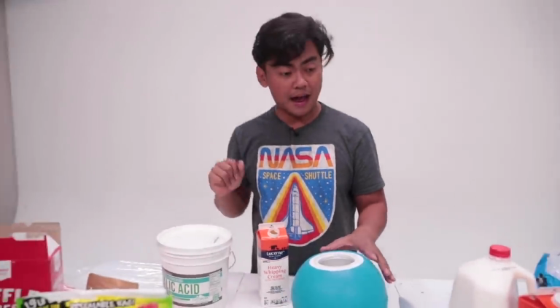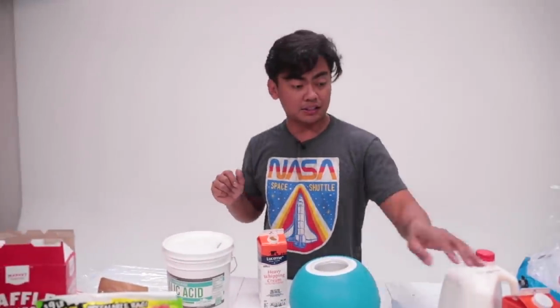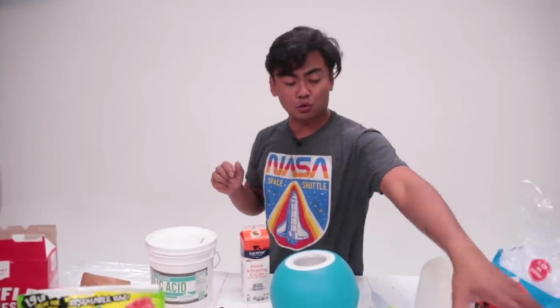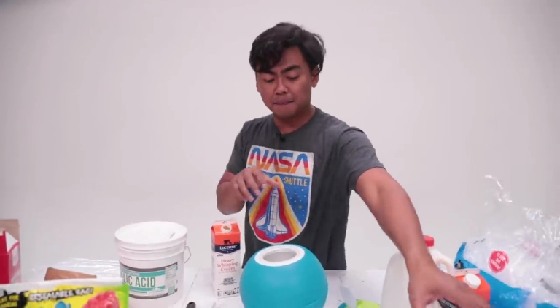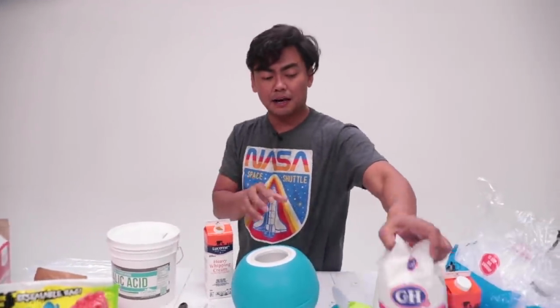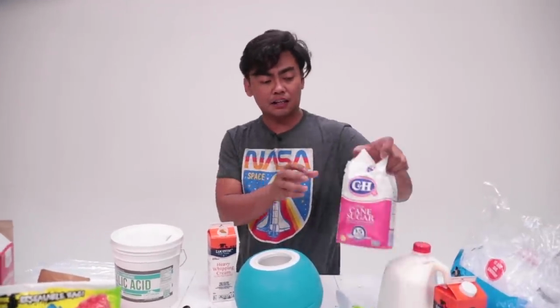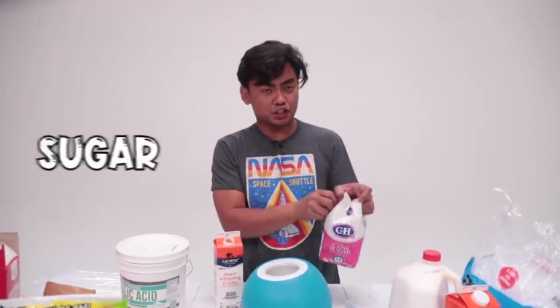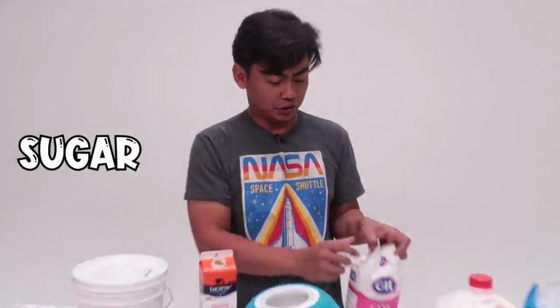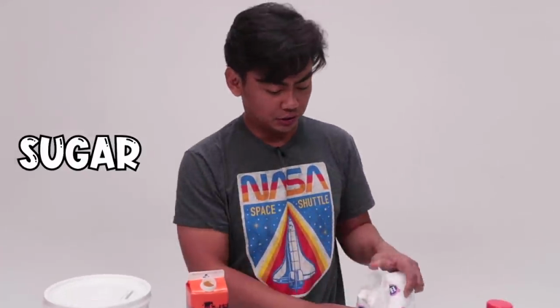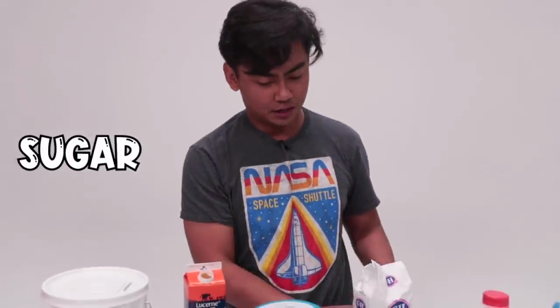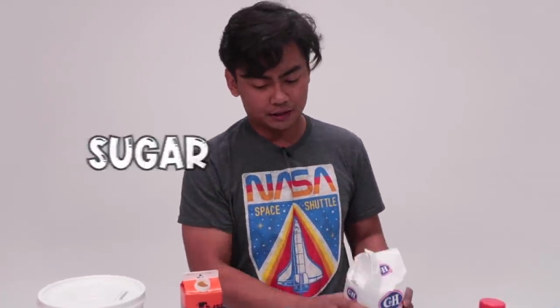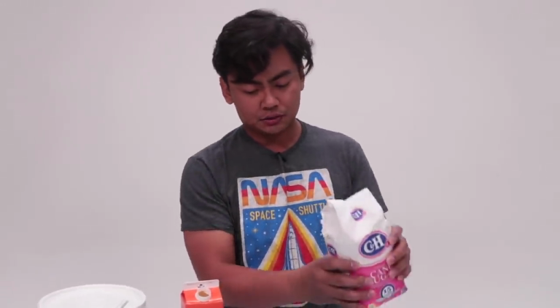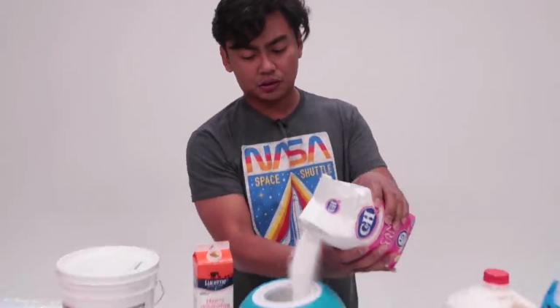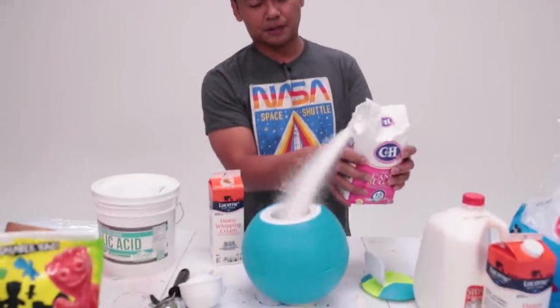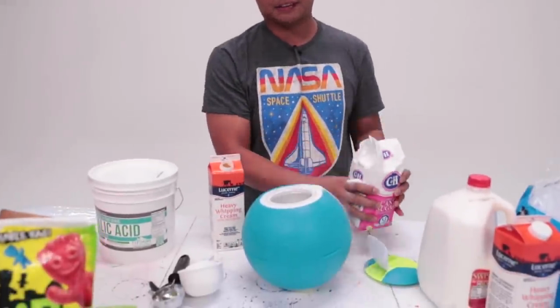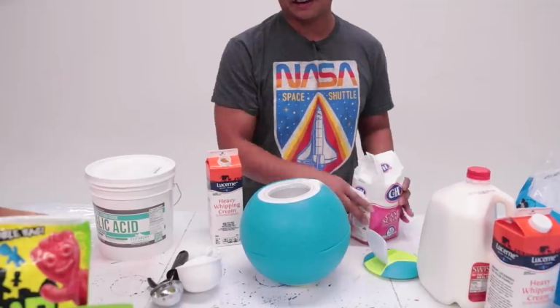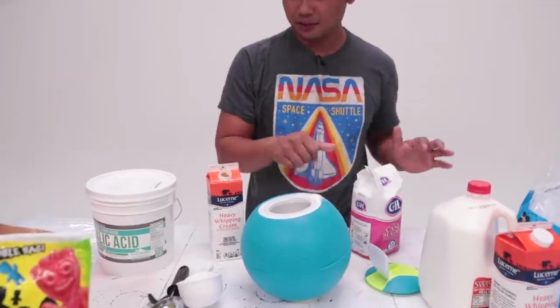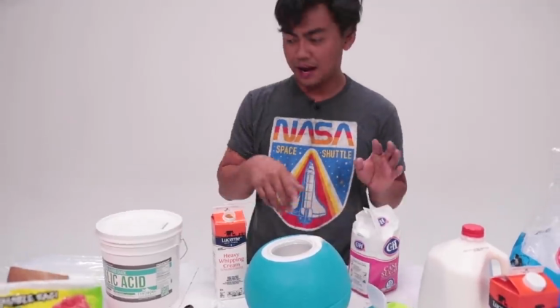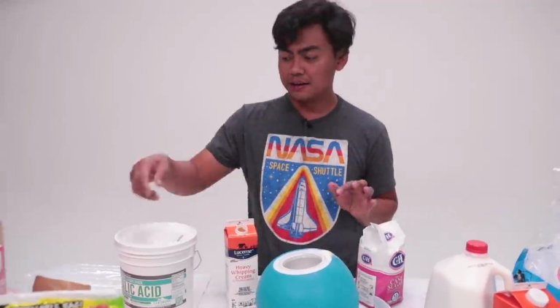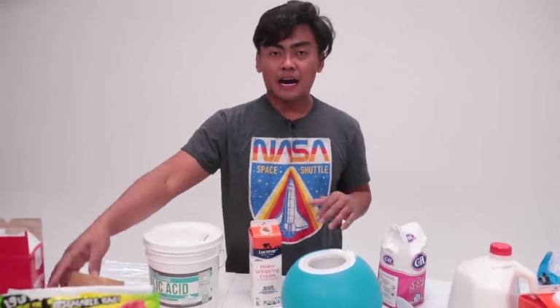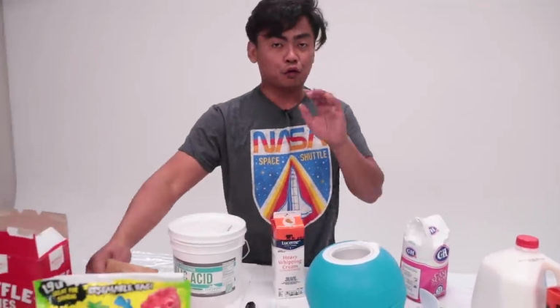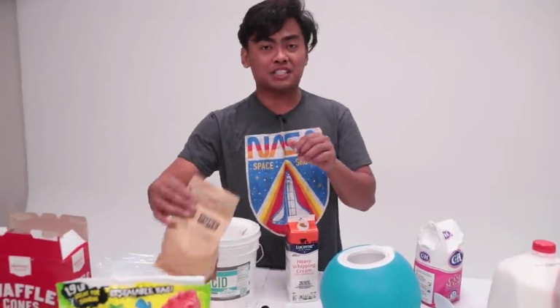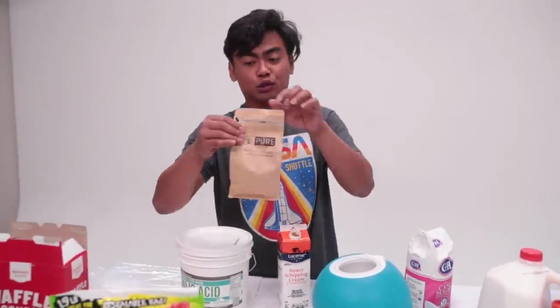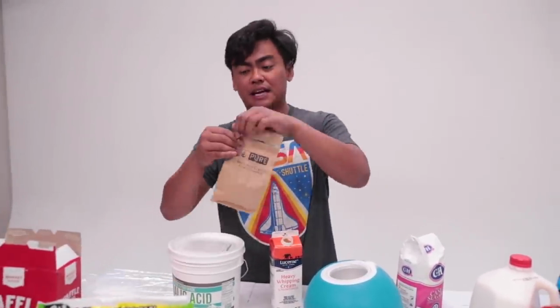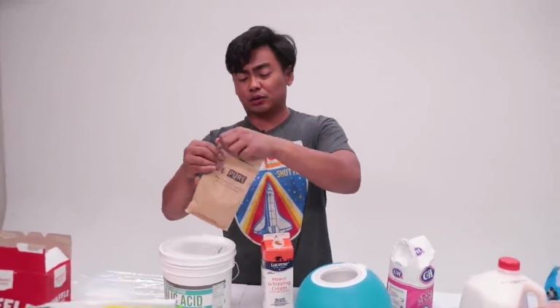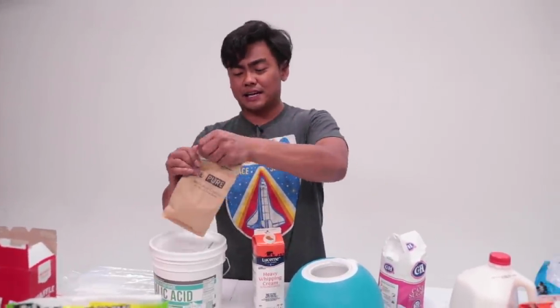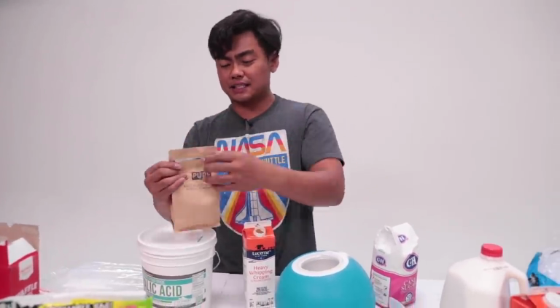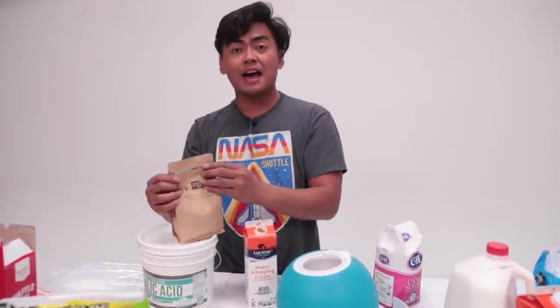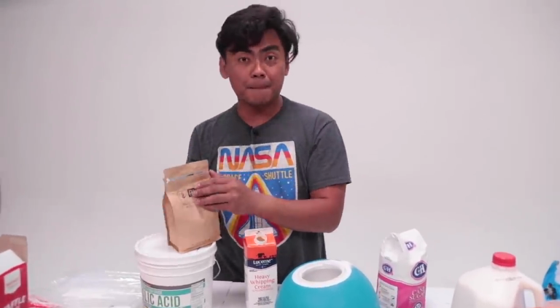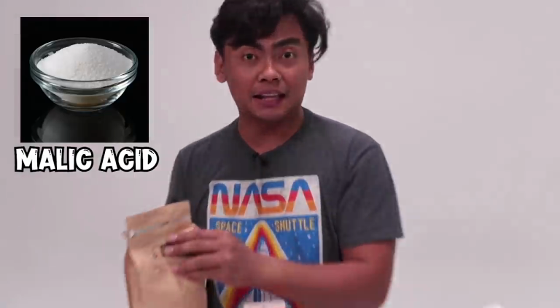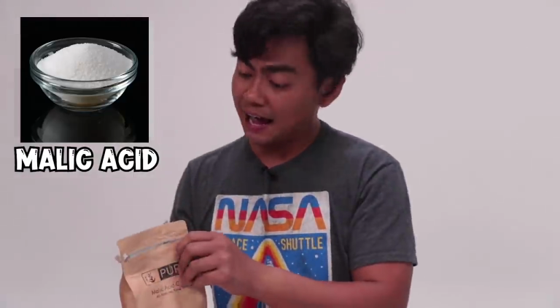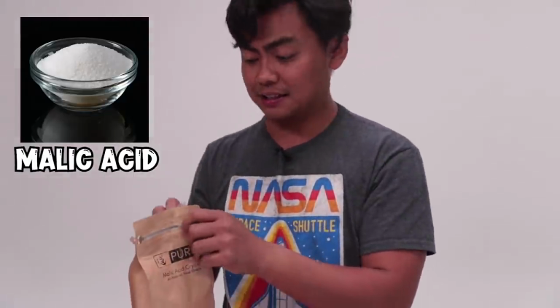Next, grab a little bit of sugar and just dump it in like that. And then for the secret ingredient — the malic acid. This is what makes everything super duper sour.